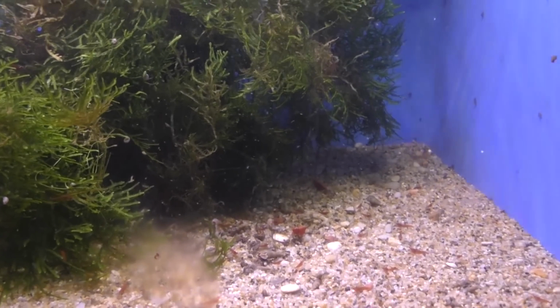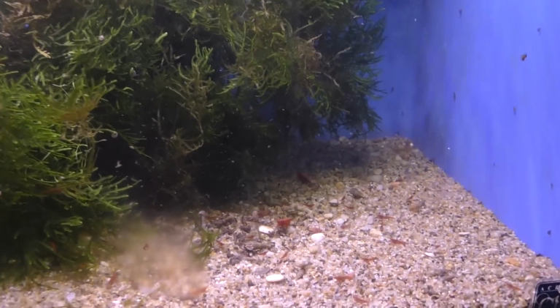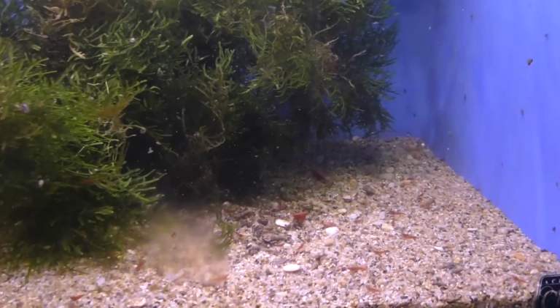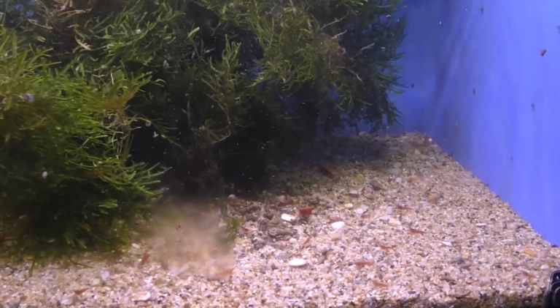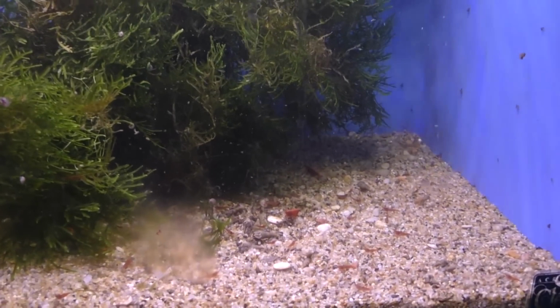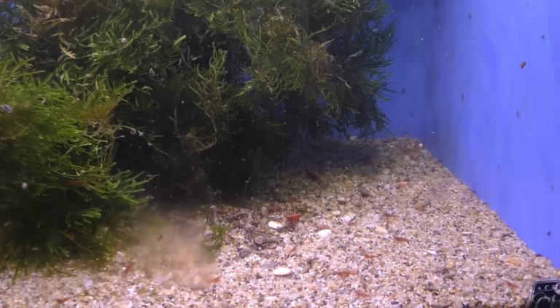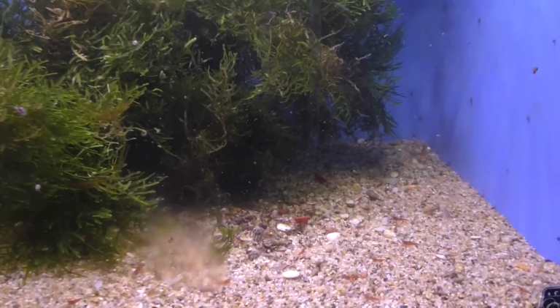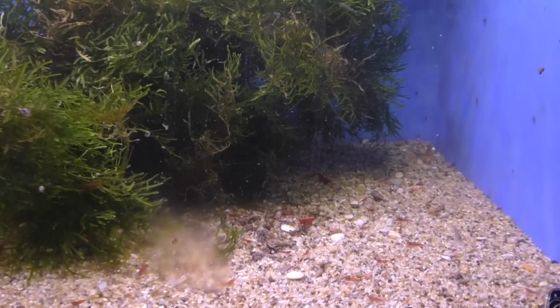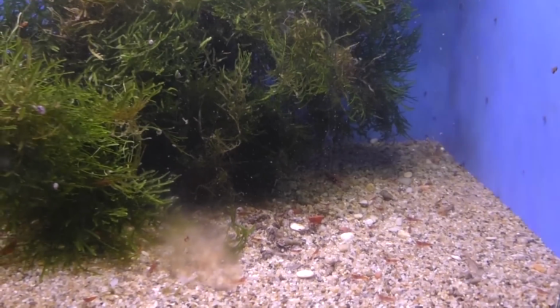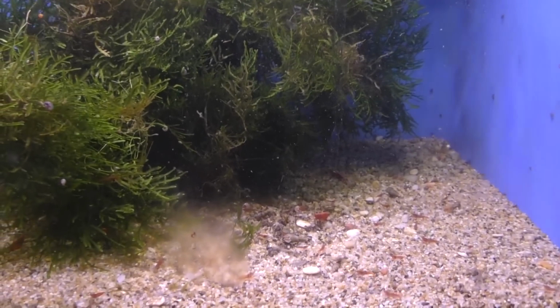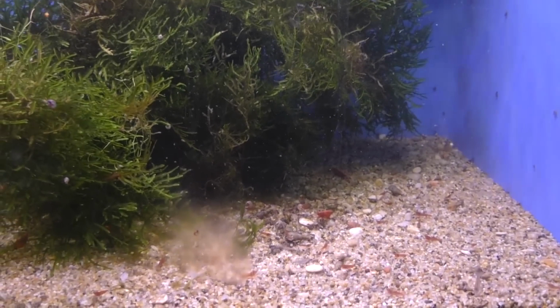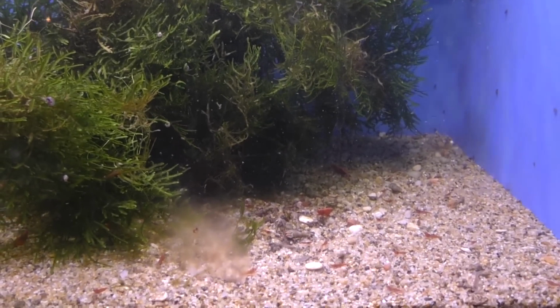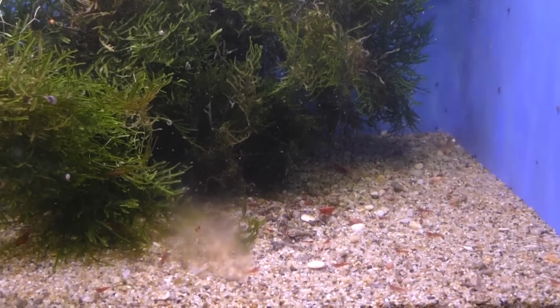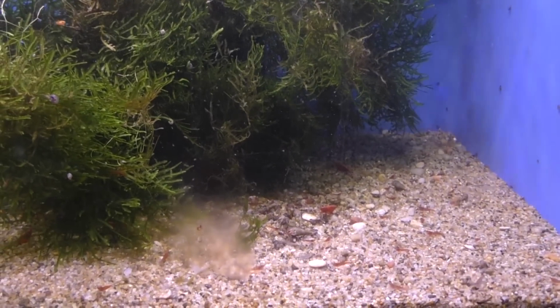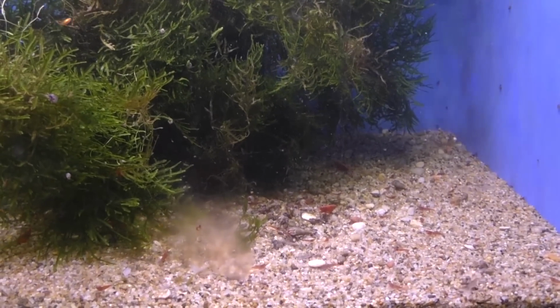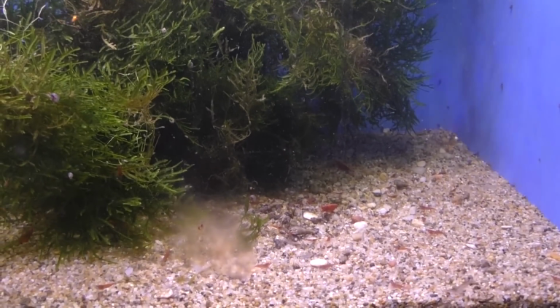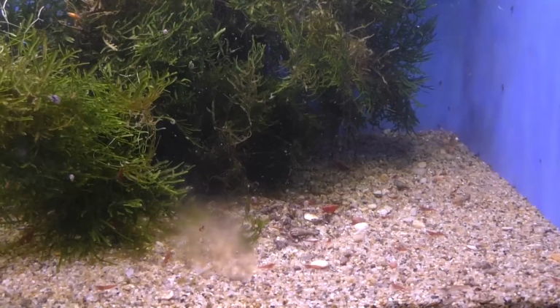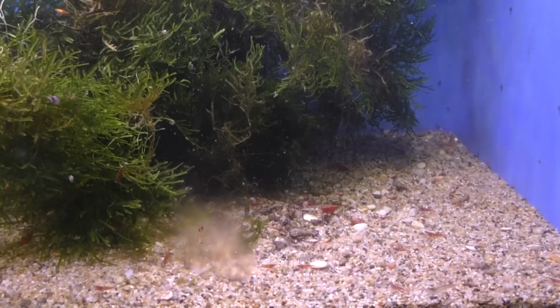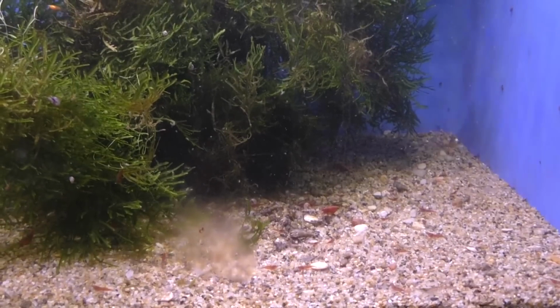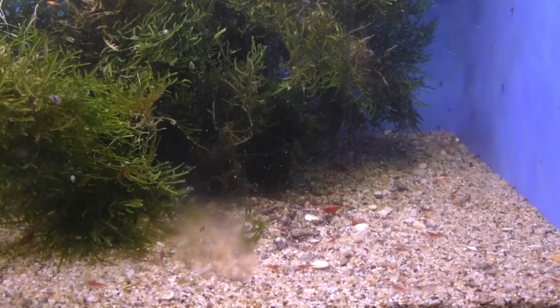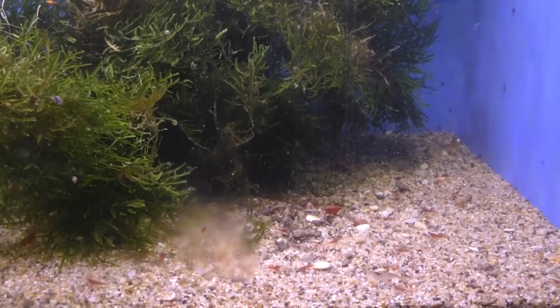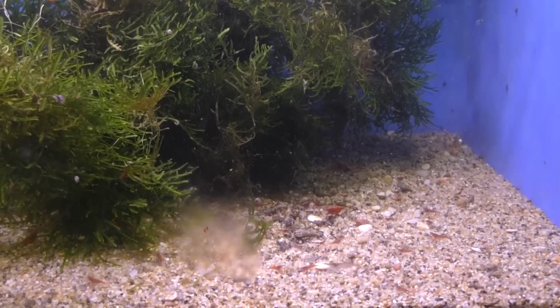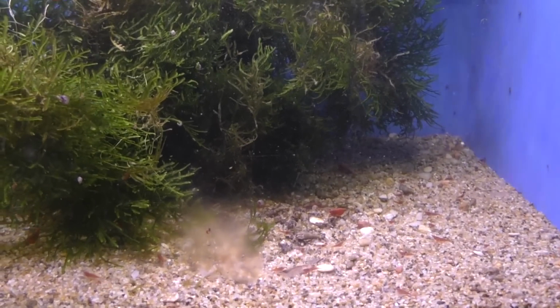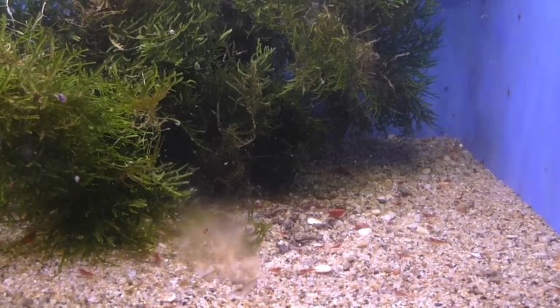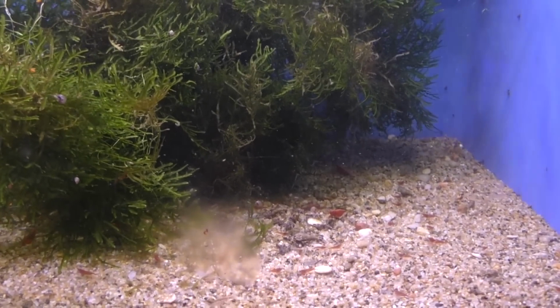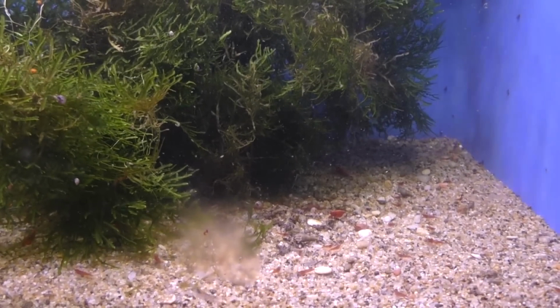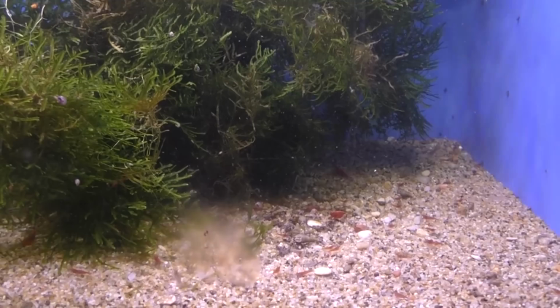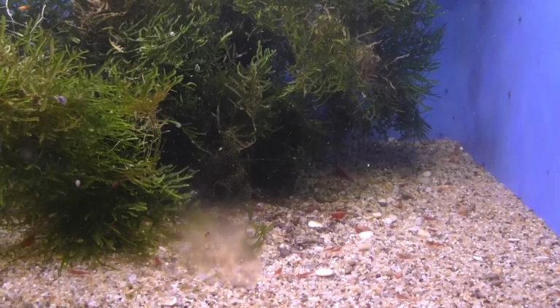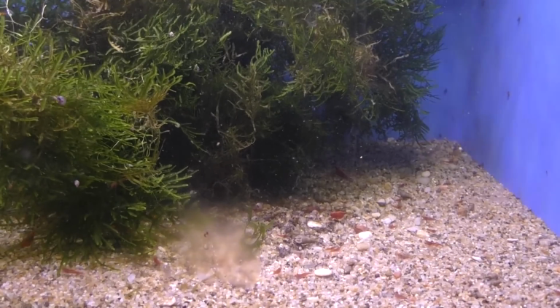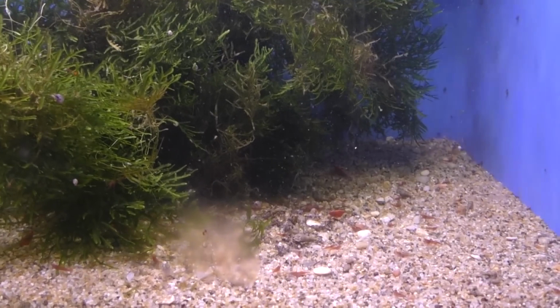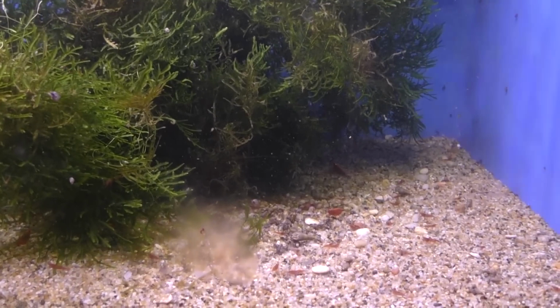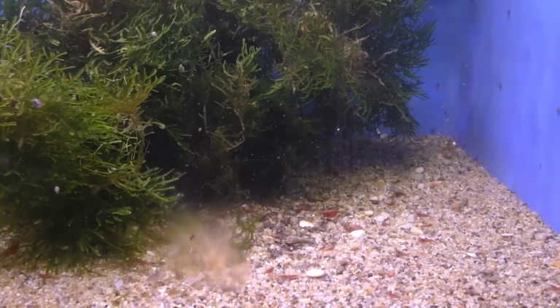I want to take you over and show you the orange cherry shrimp tank, and also the blue velvet tank. They're all the same type — blue velvets, oranges, and cherries are all the same type of shrimp, just different color variants.